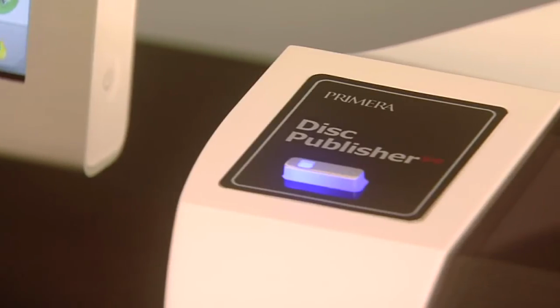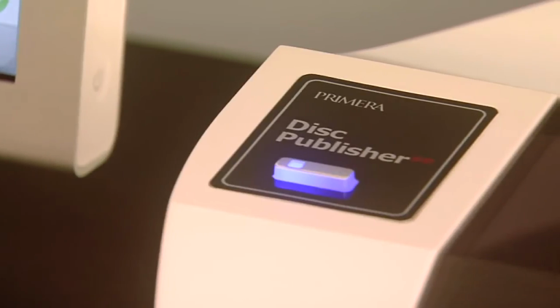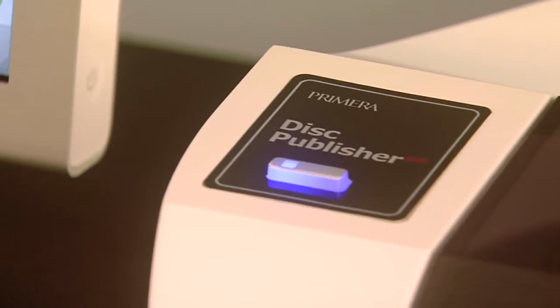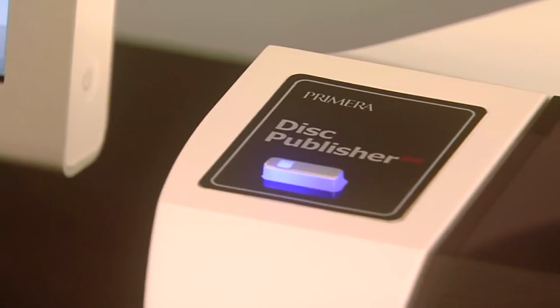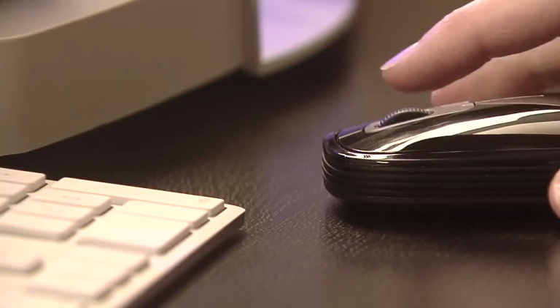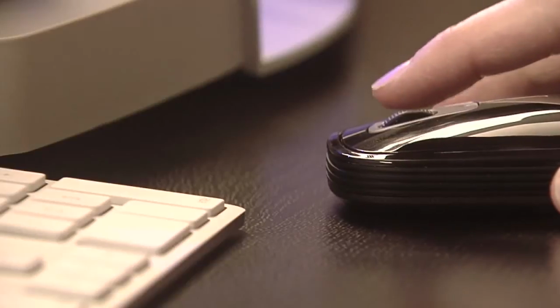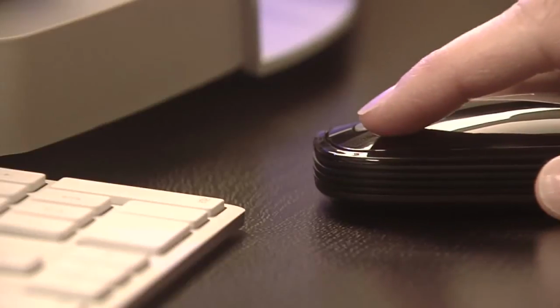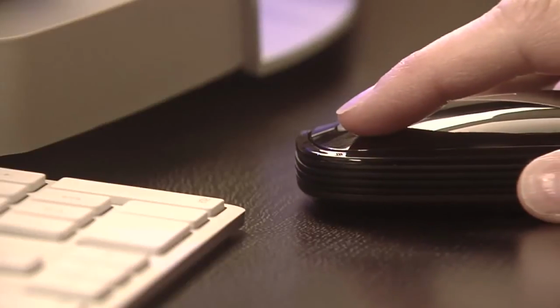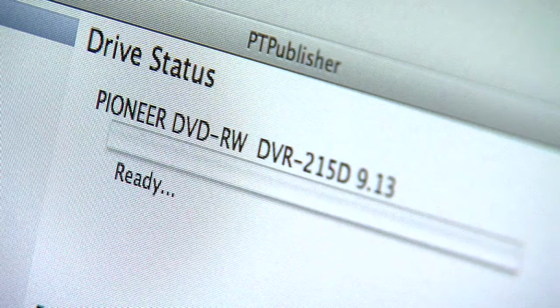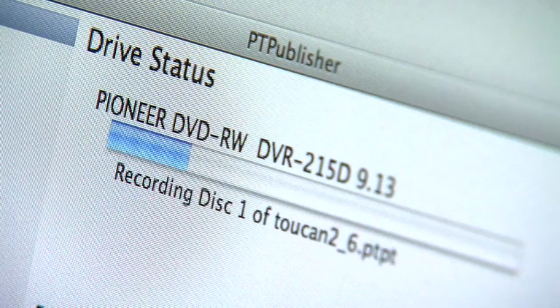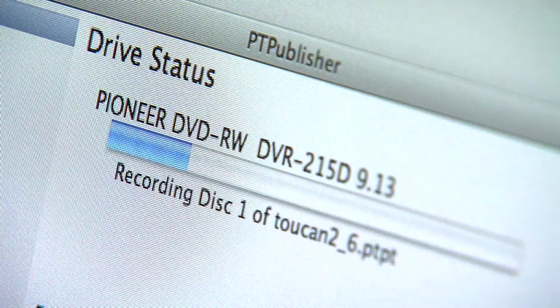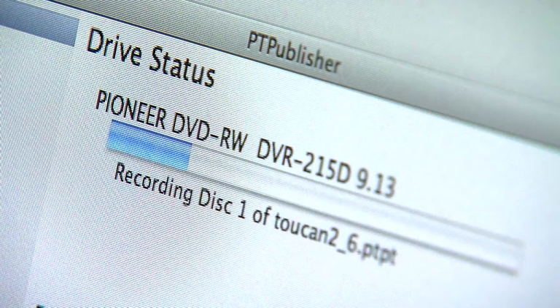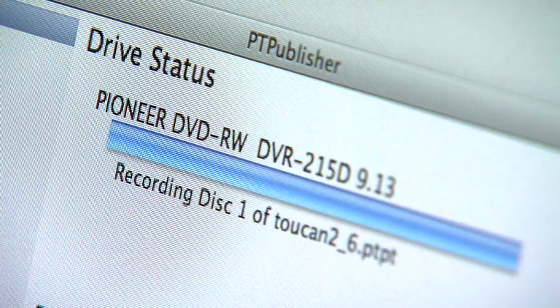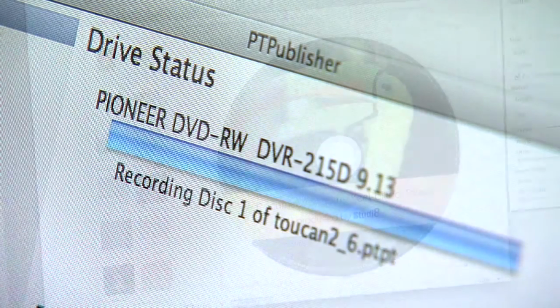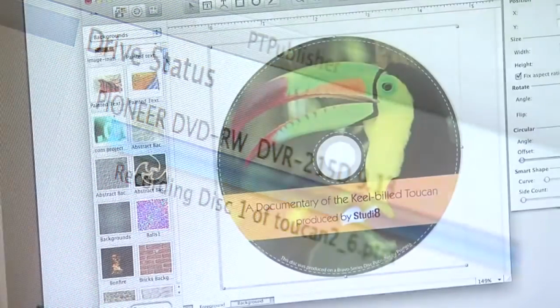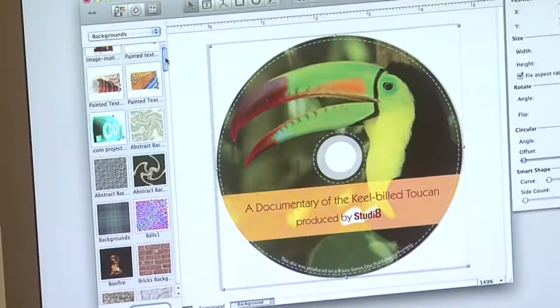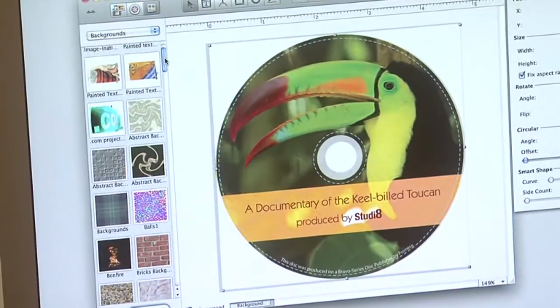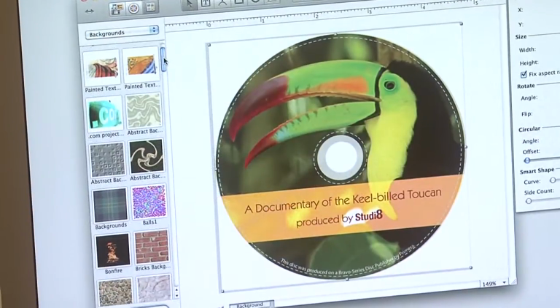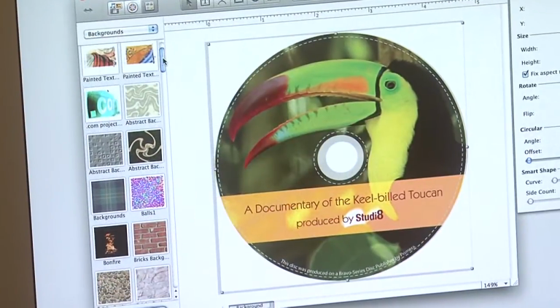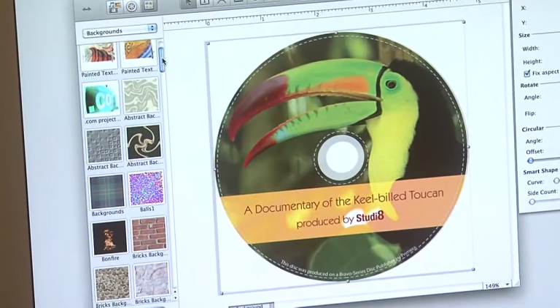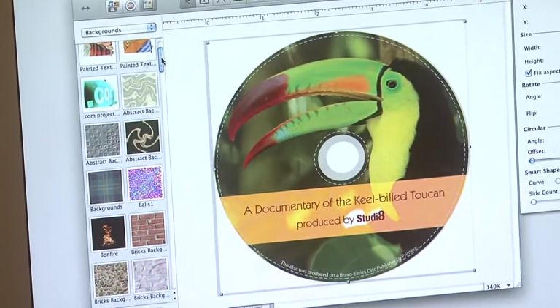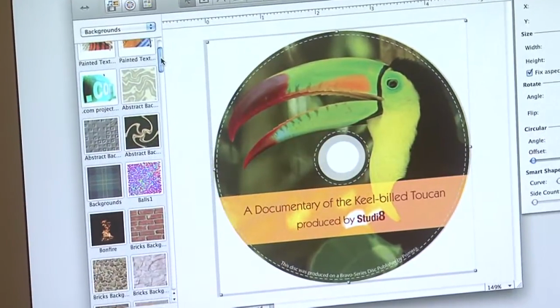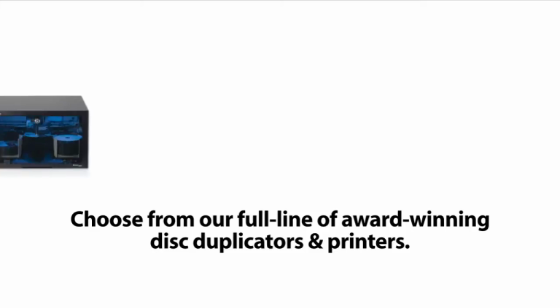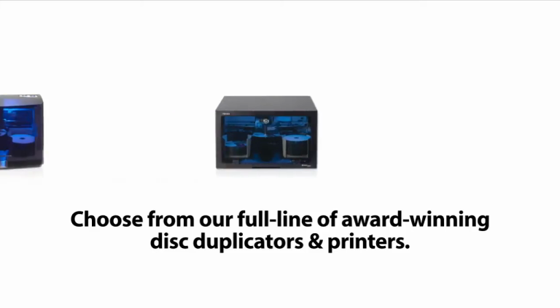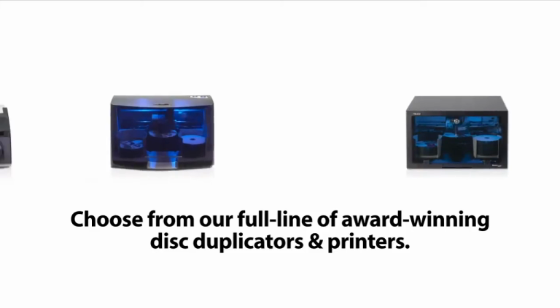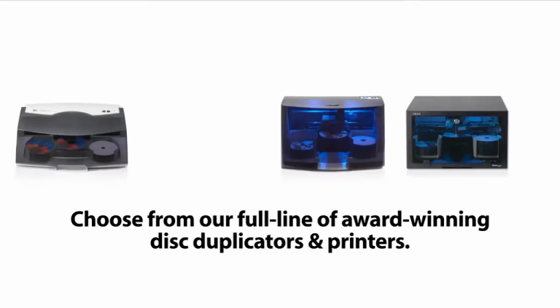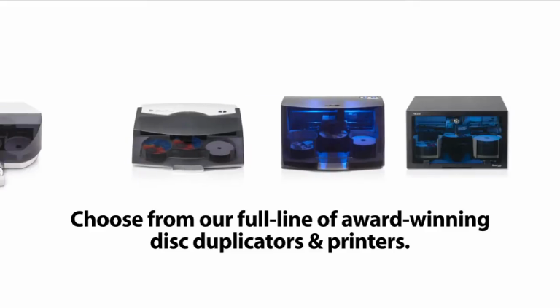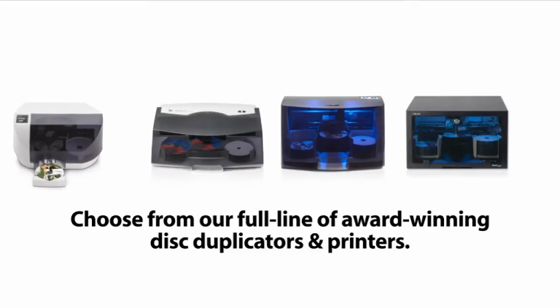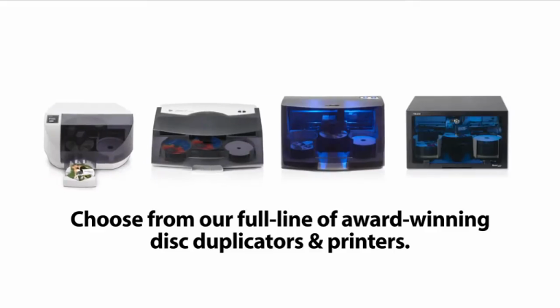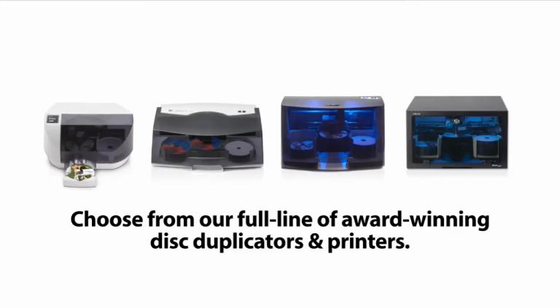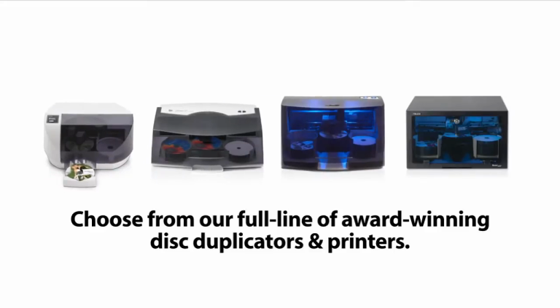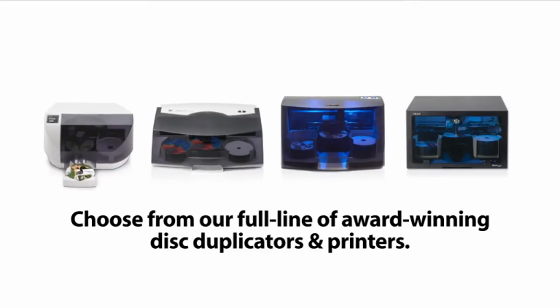Disc Publisher SE connects to either a Windows PC or a Mac. Burn and Print software is included. A print-only model and Blu-ray model are also available.